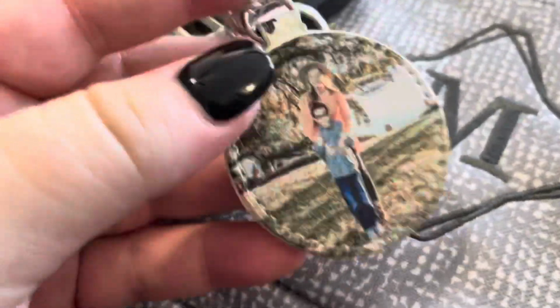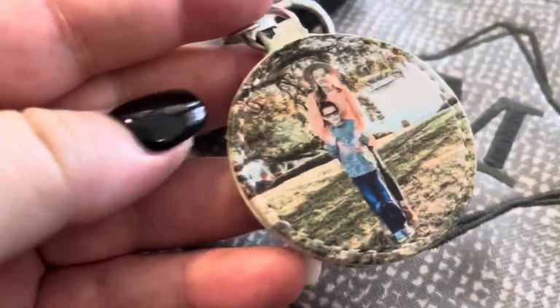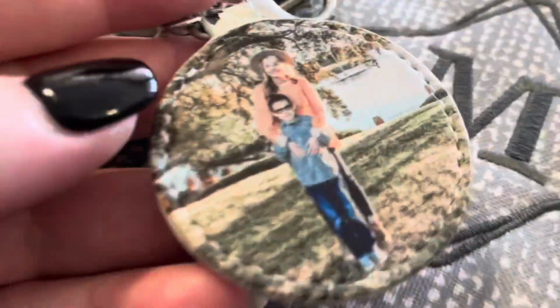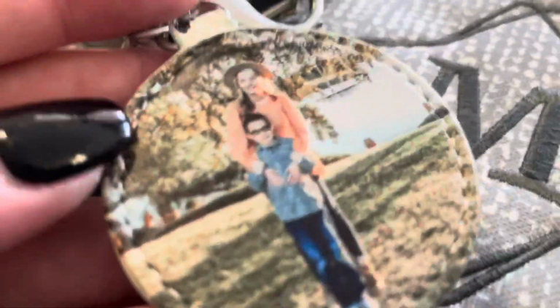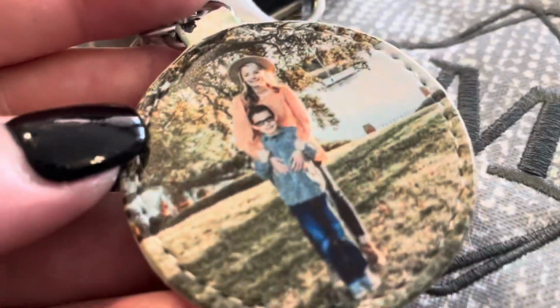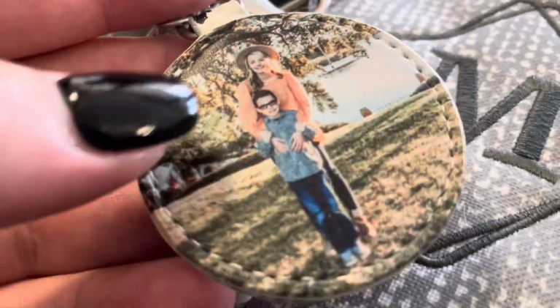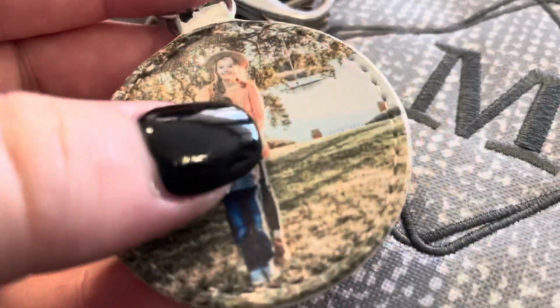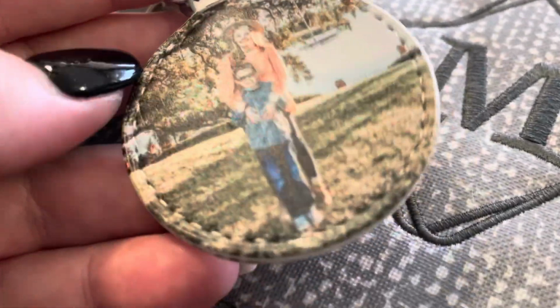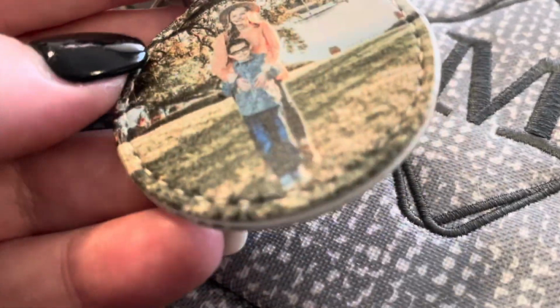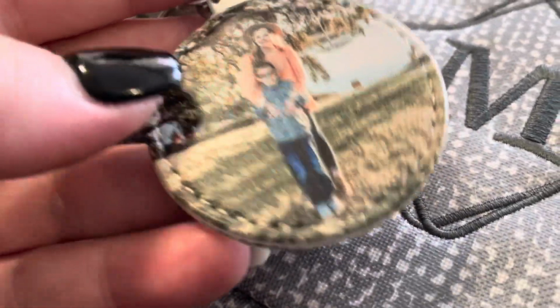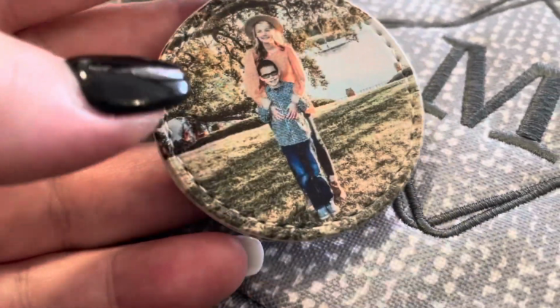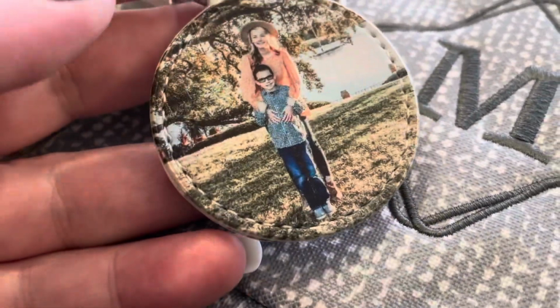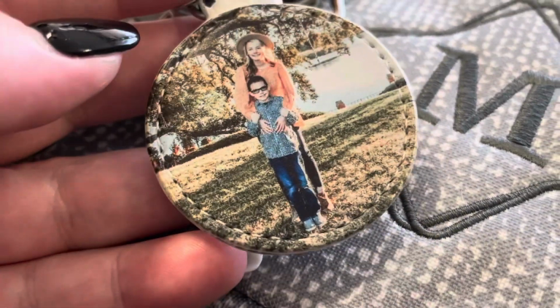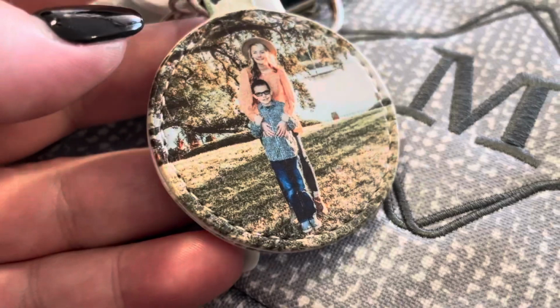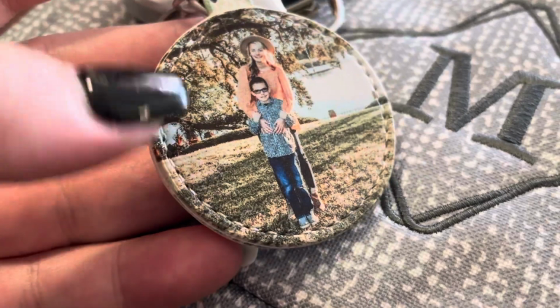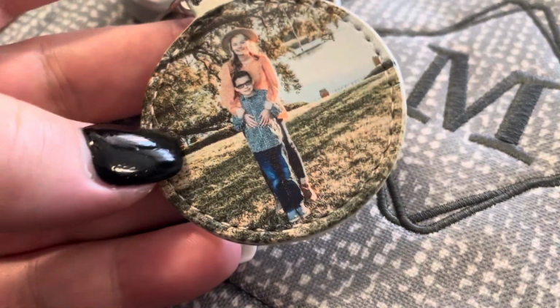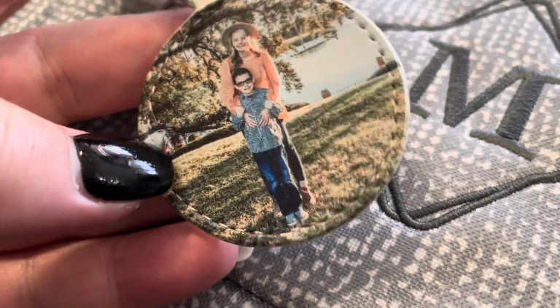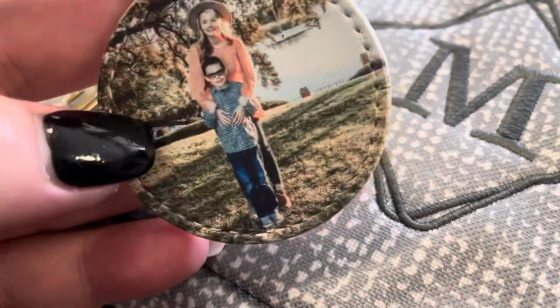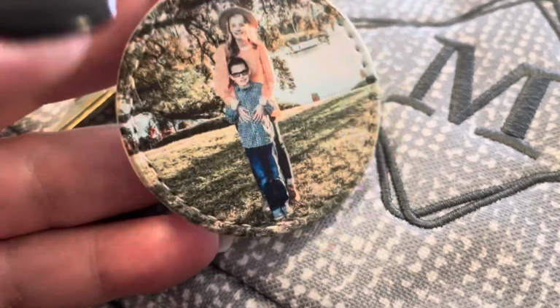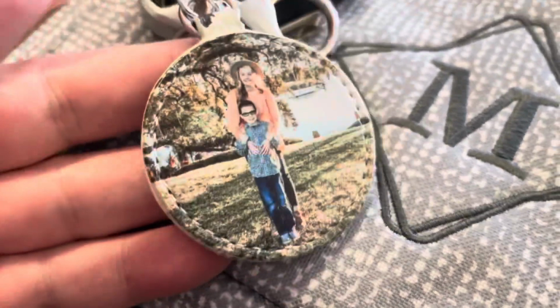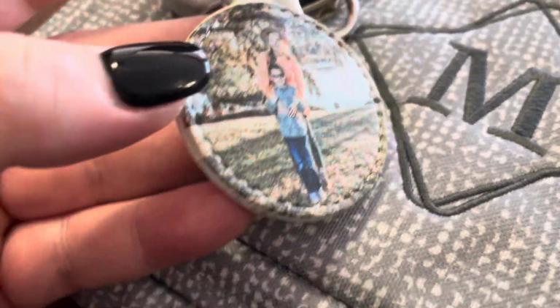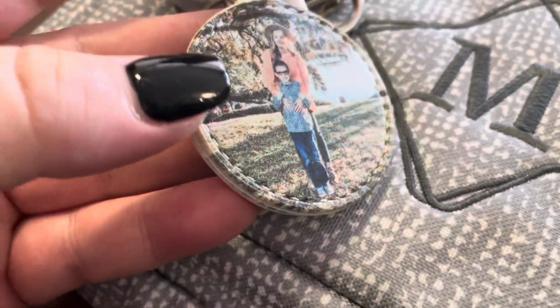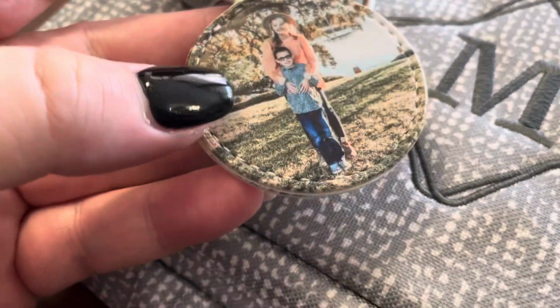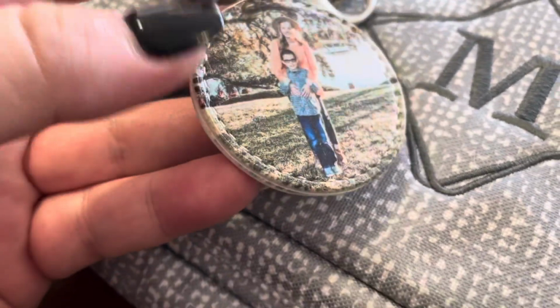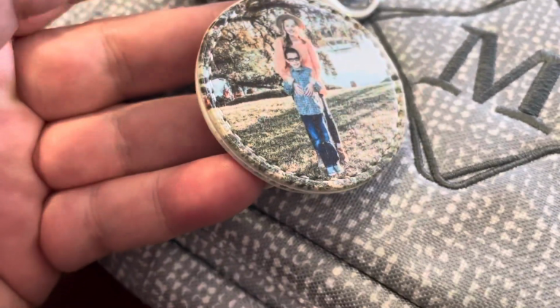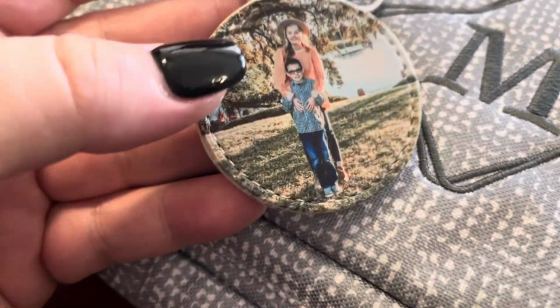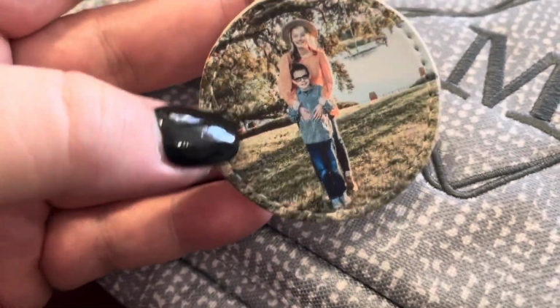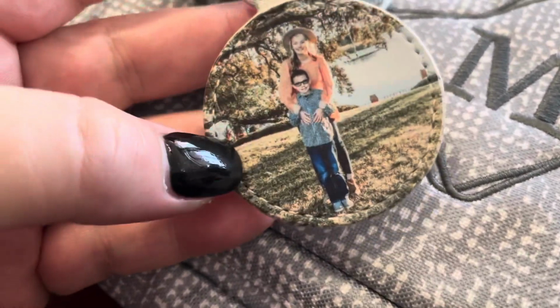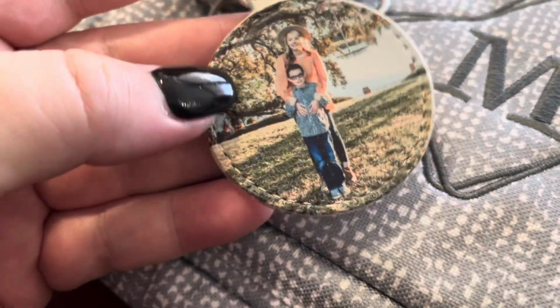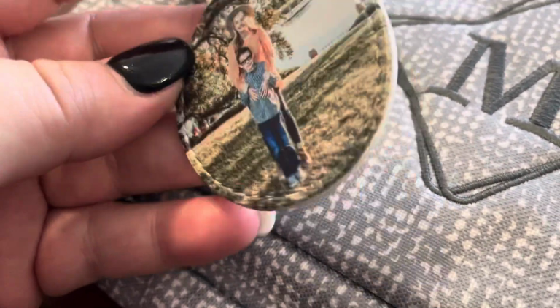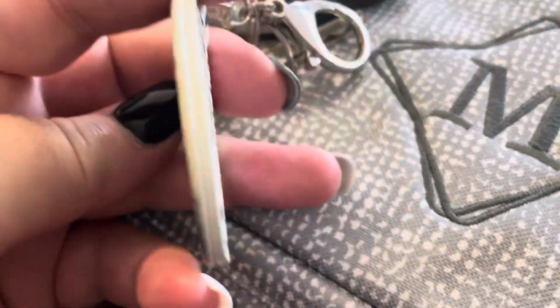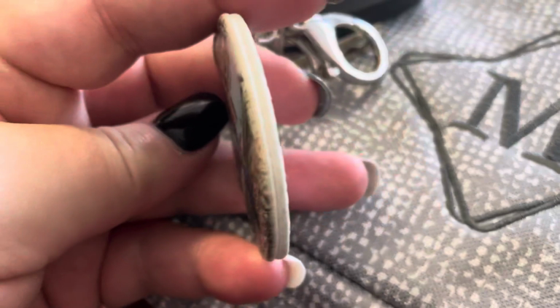You get to upload the photo of your choice. Look how pretty that is. The quality is so good for it to be printed on a fabric with the stitching around the edge there.